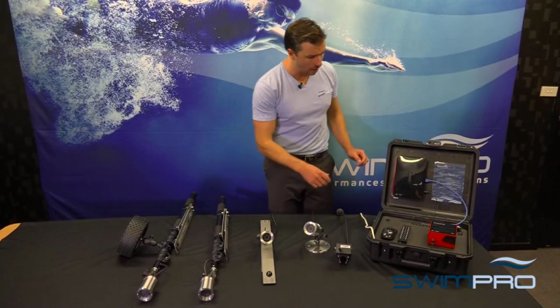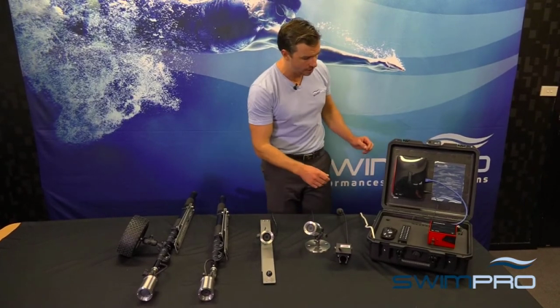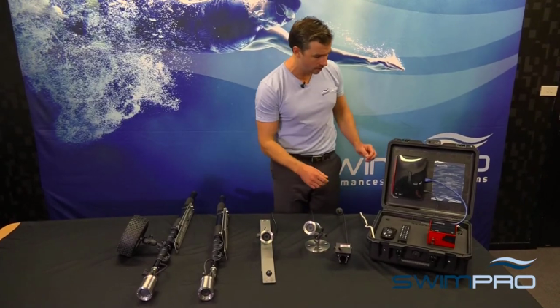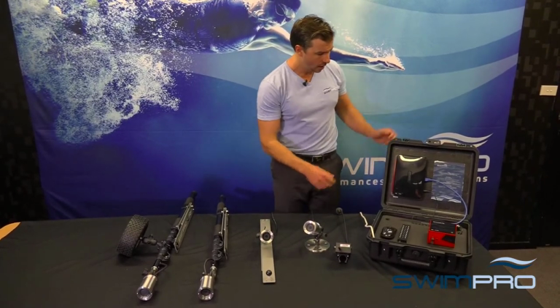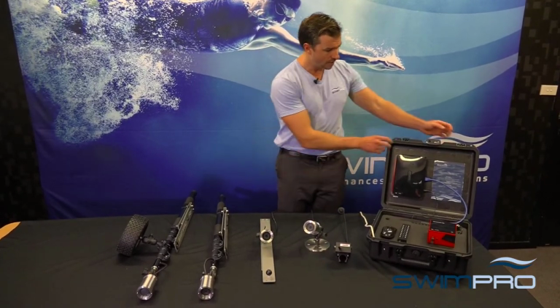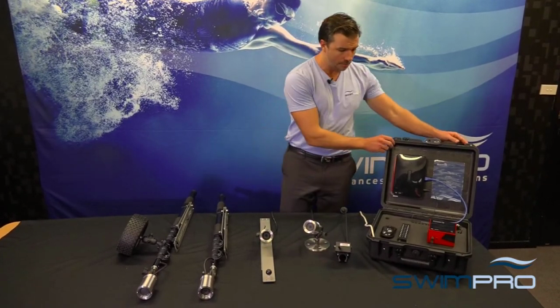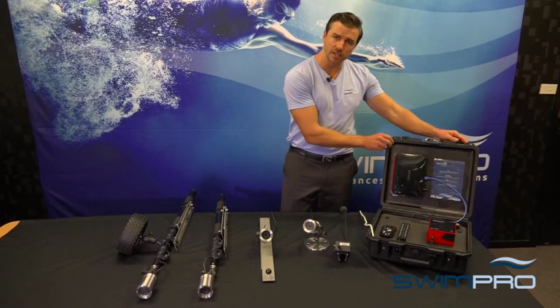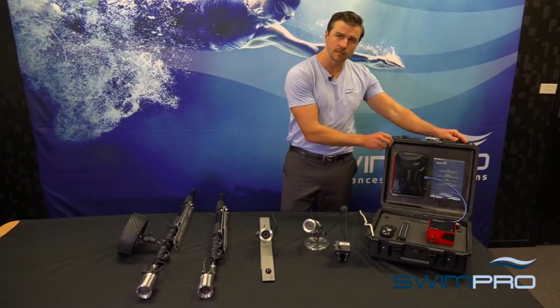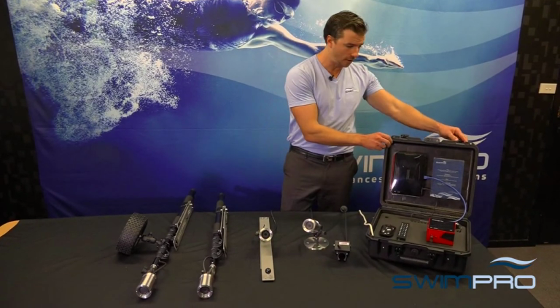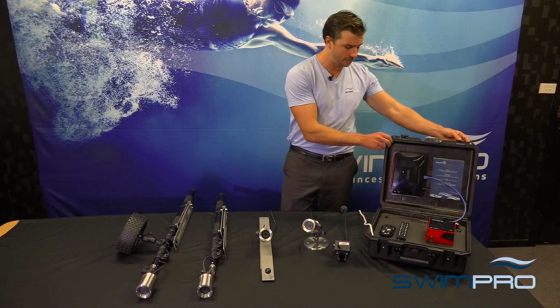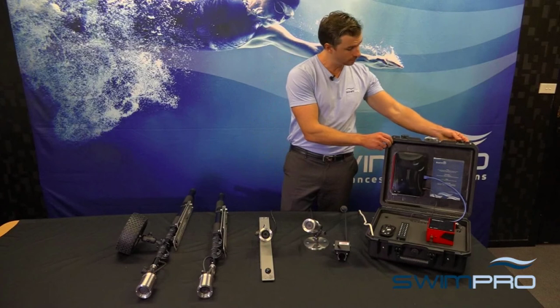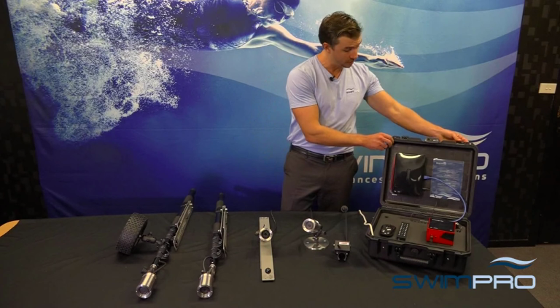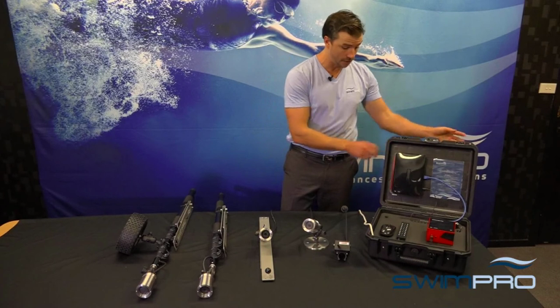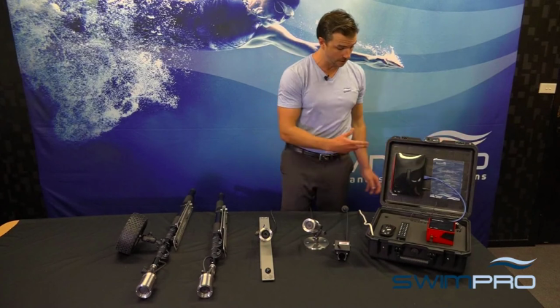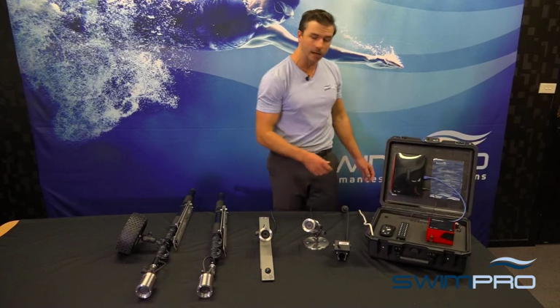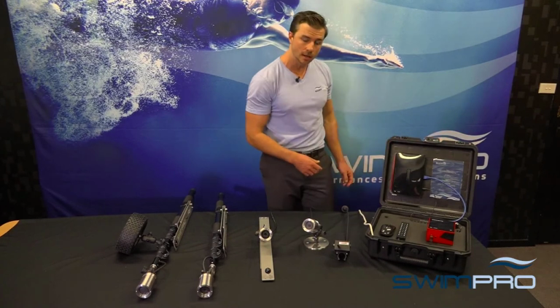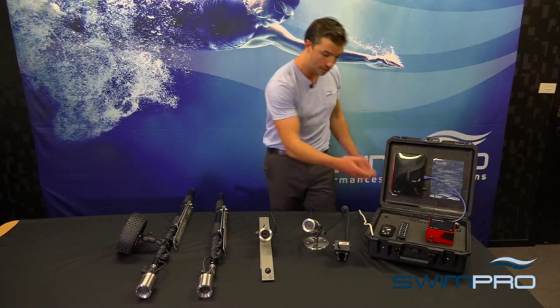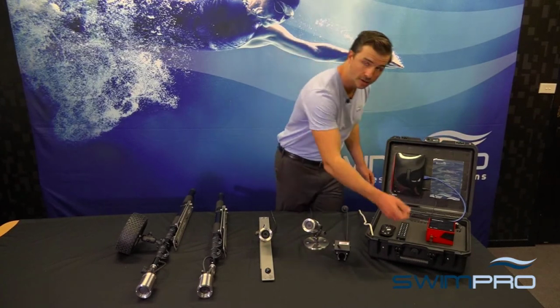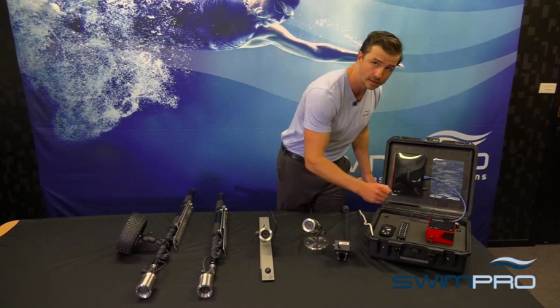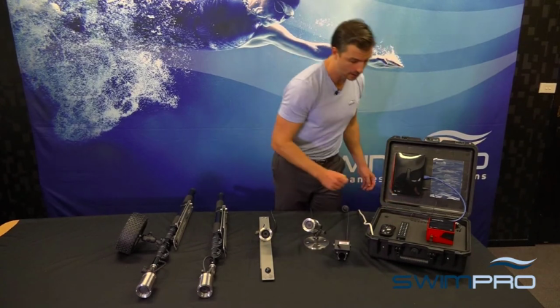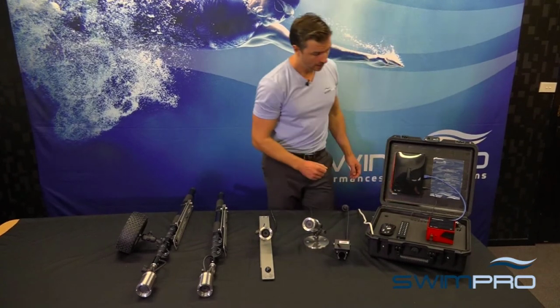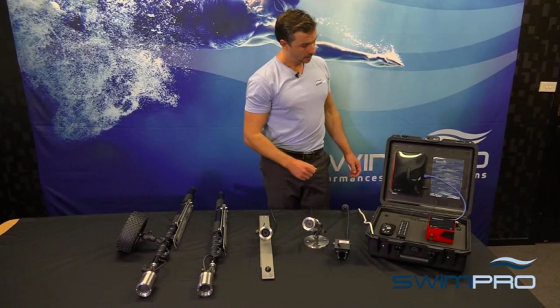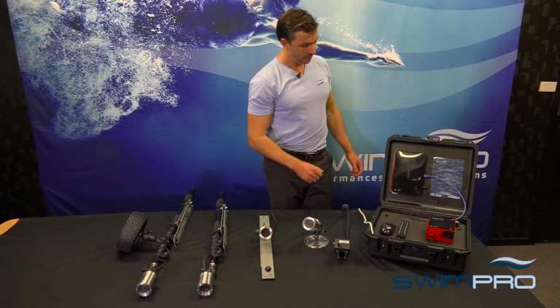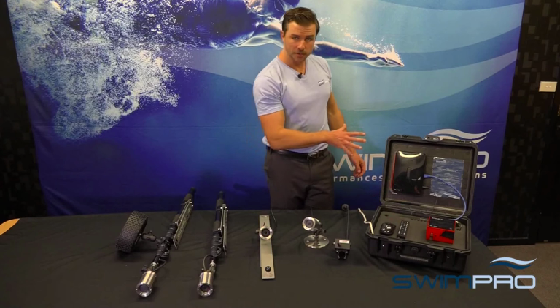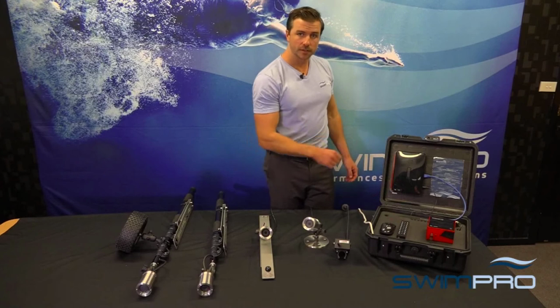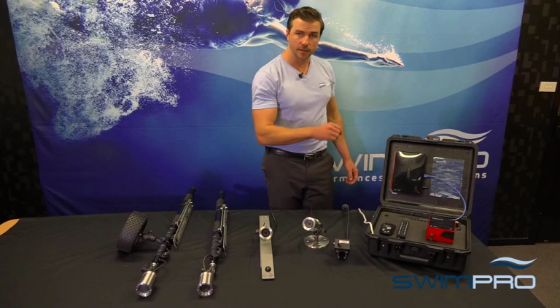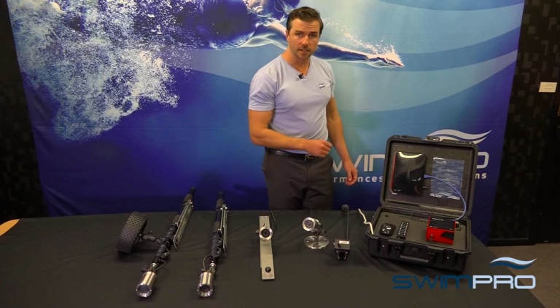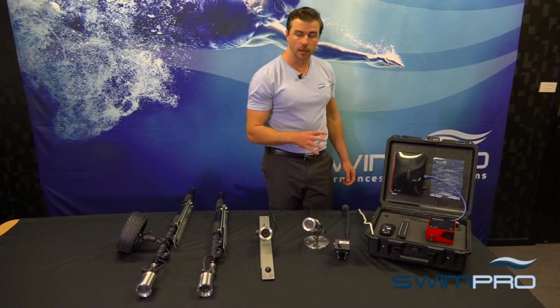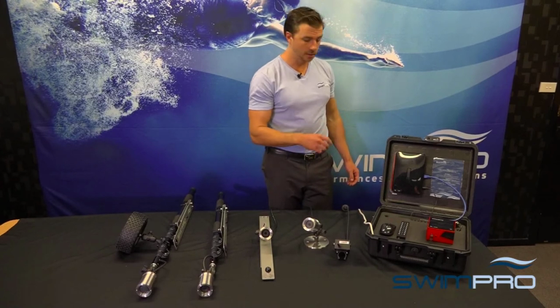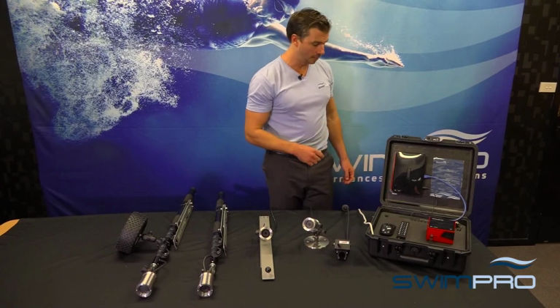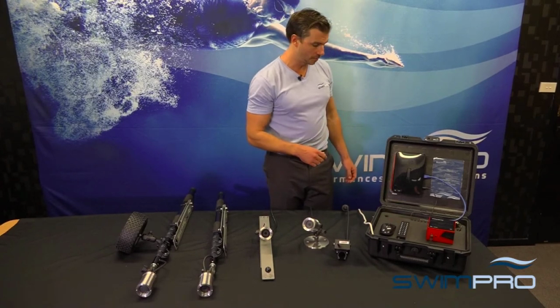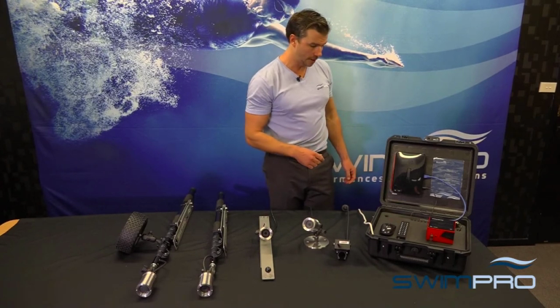Coming over here to our IQ2, we have our IP65 moisture-free sealable case with the purge valve. That's for storage and it's fantastic for quick and easy operation on pool deck.